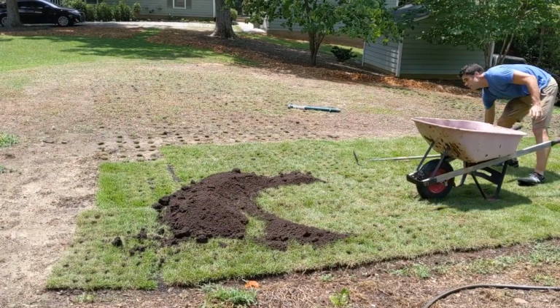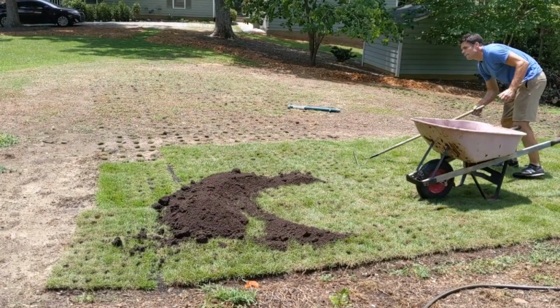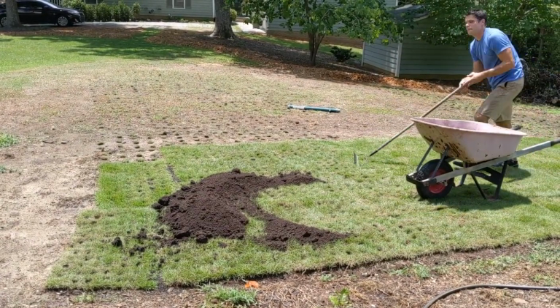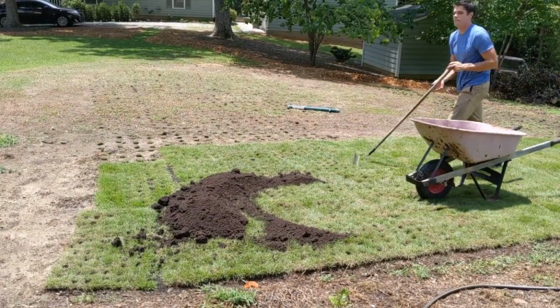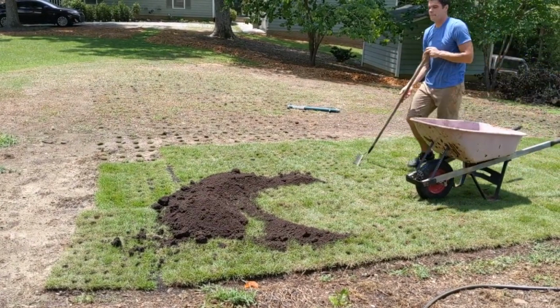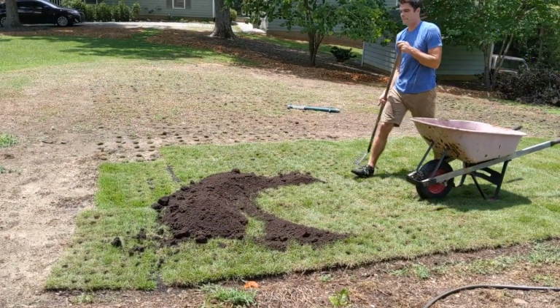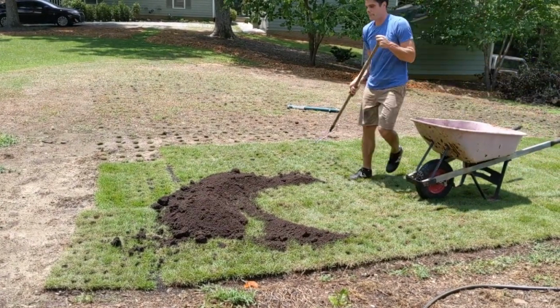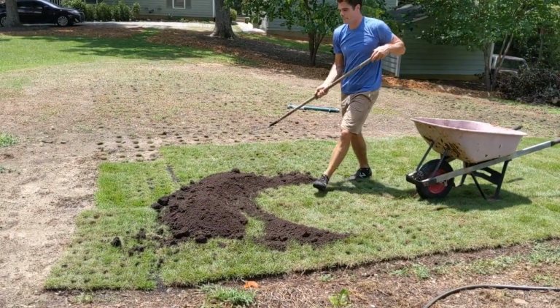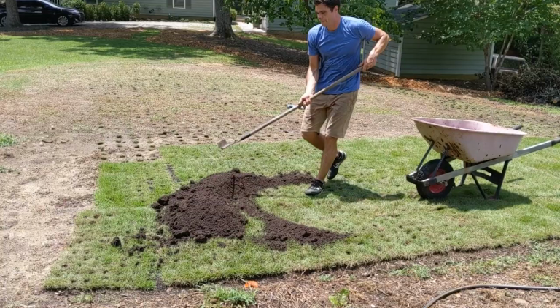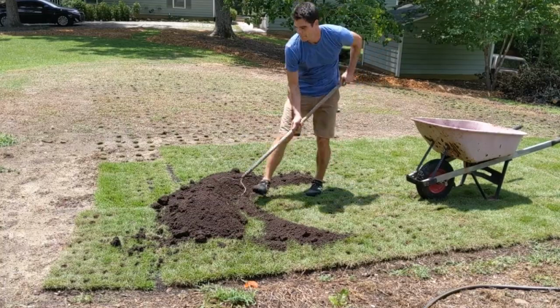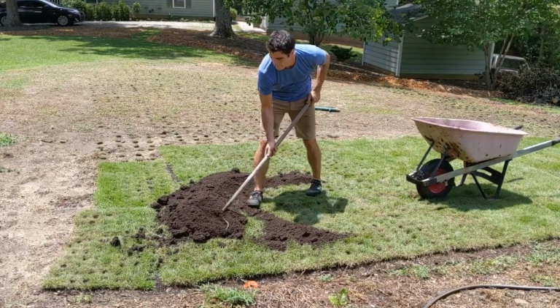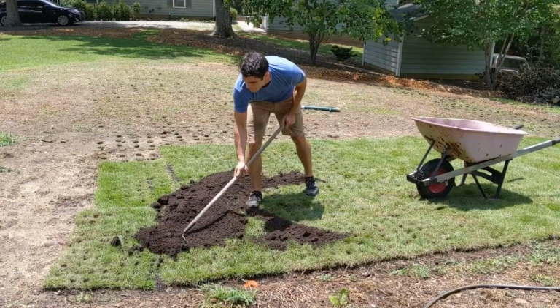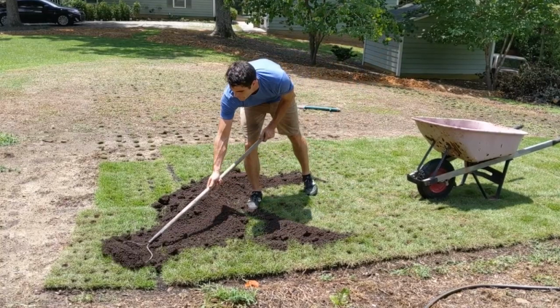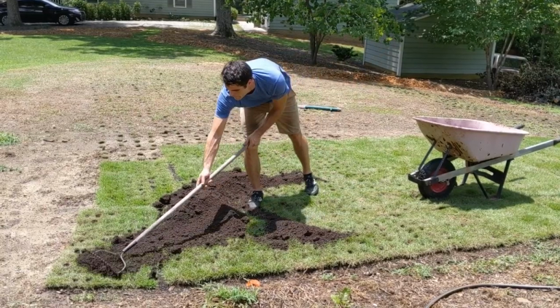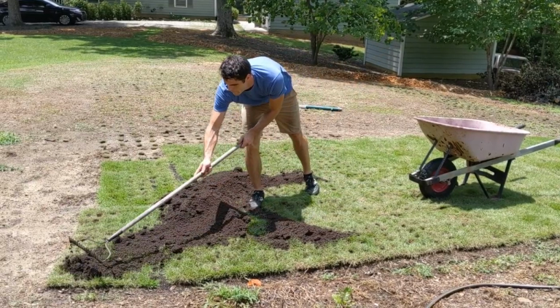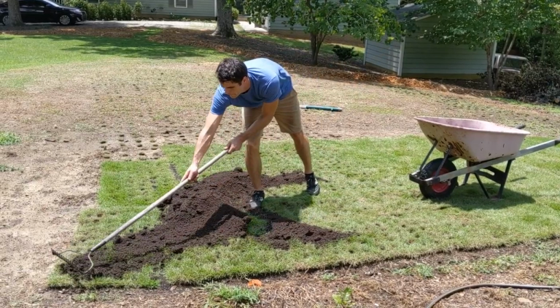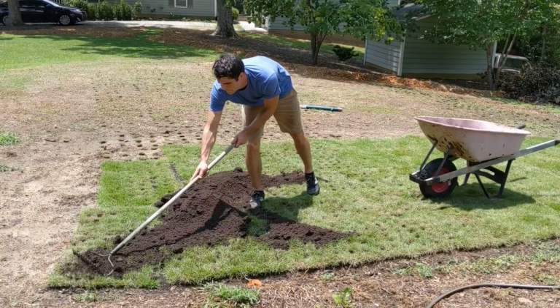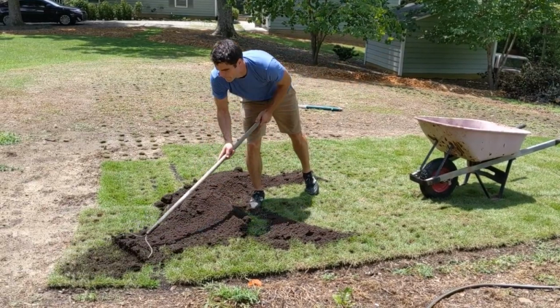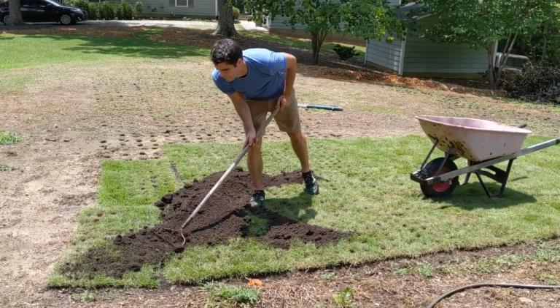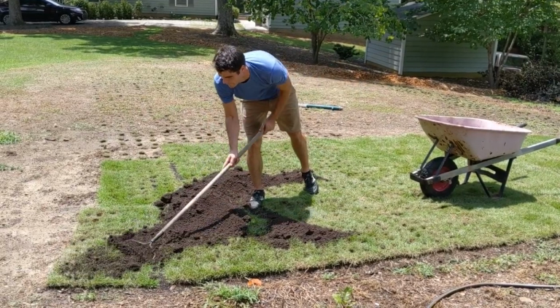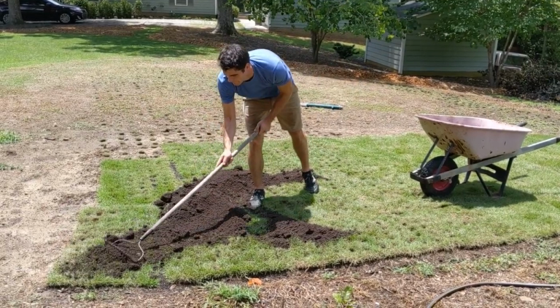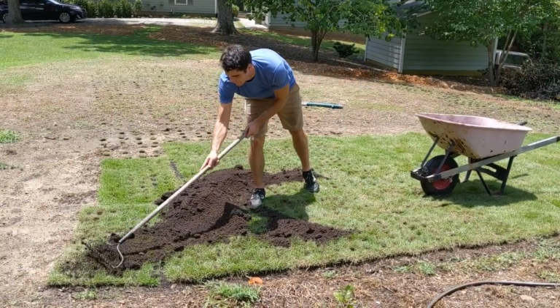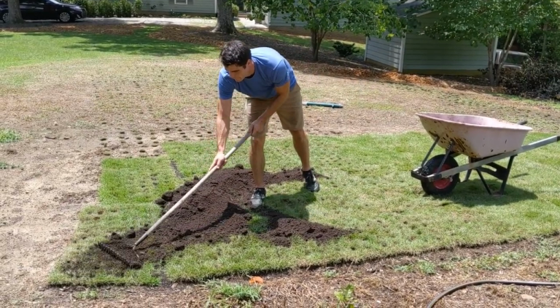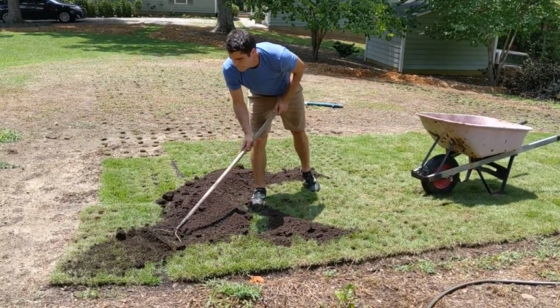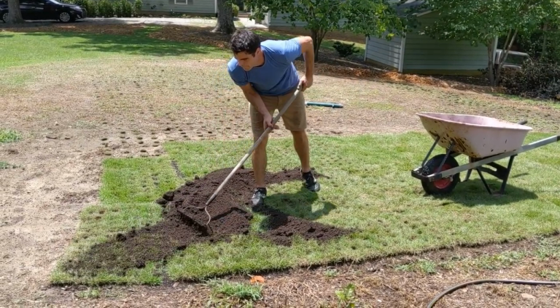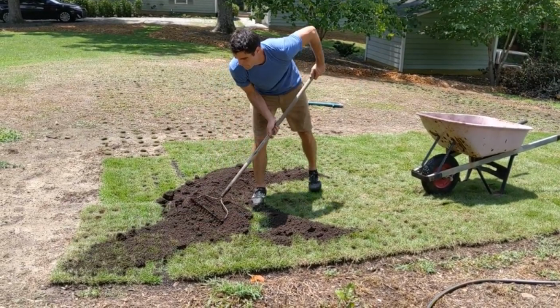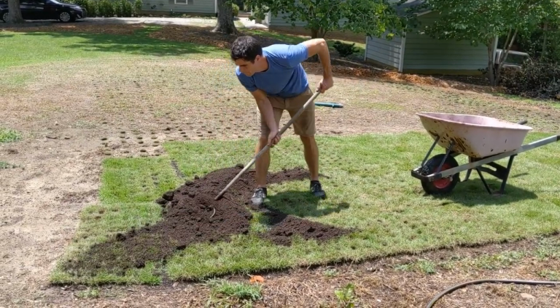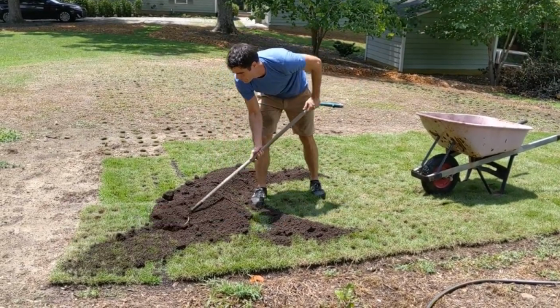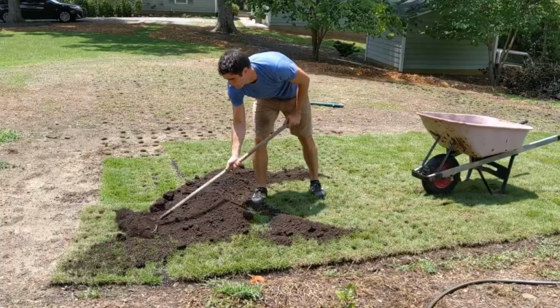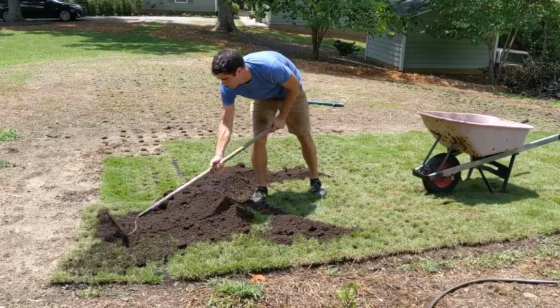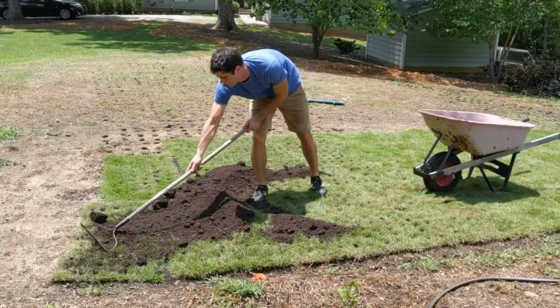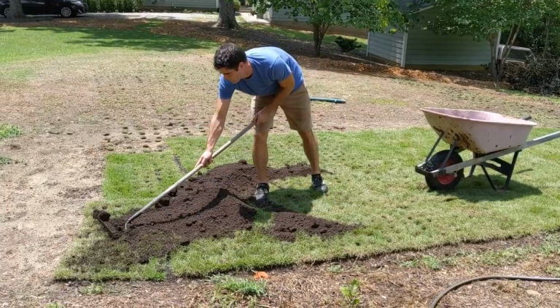The zoysia sod area should grow back together in about six weeks, and then I'll be able to repeat the process of pulling plugs to transplant to other parts of the yard.